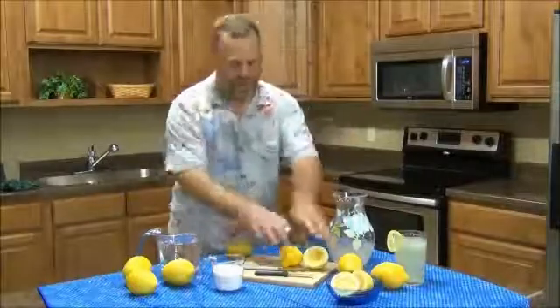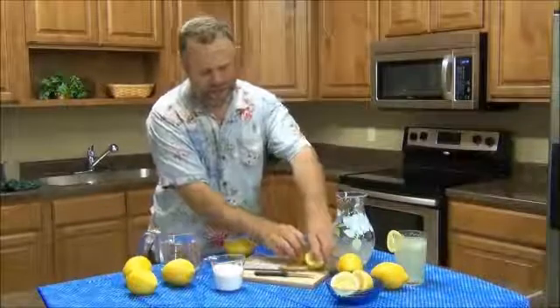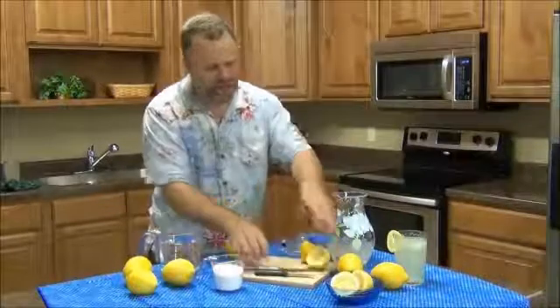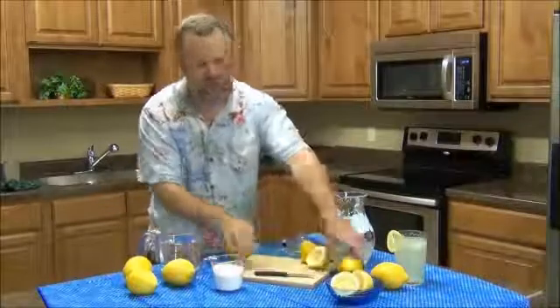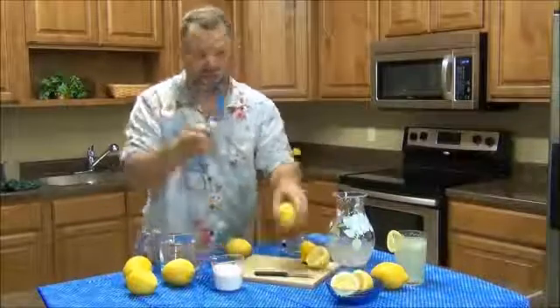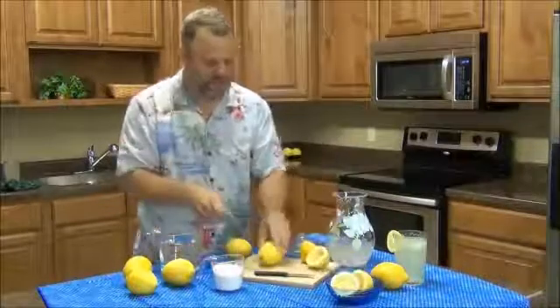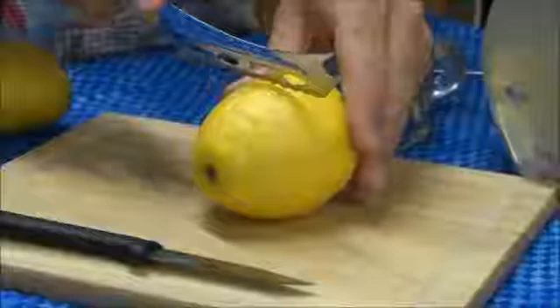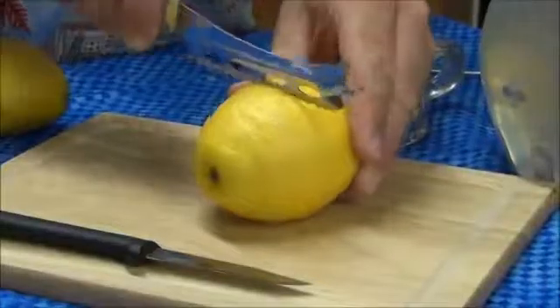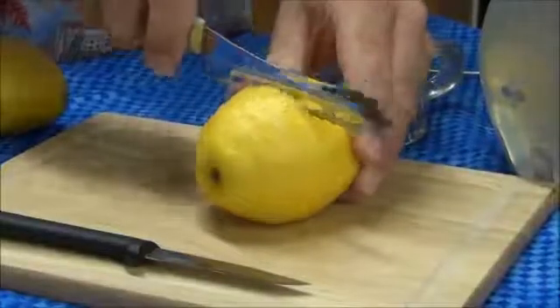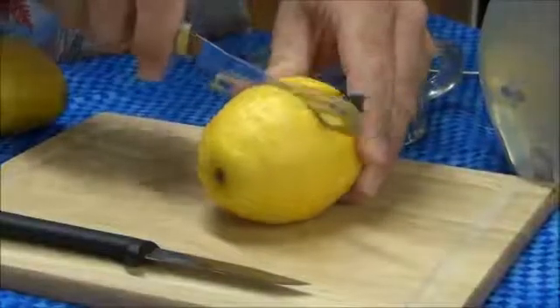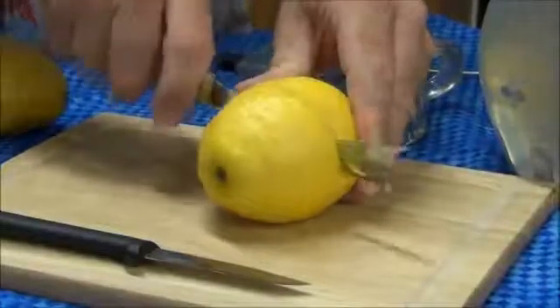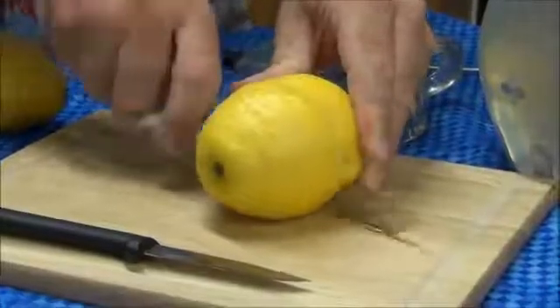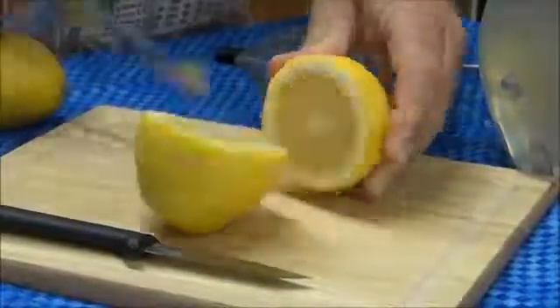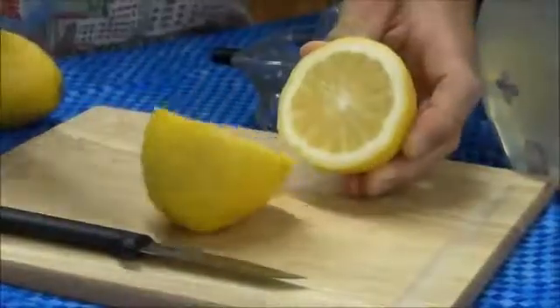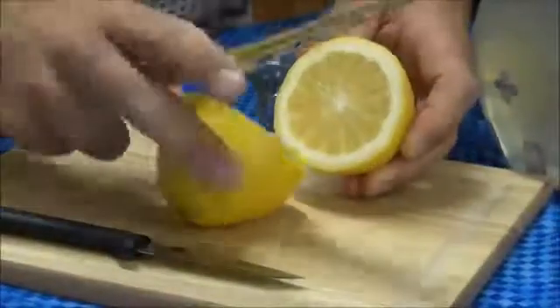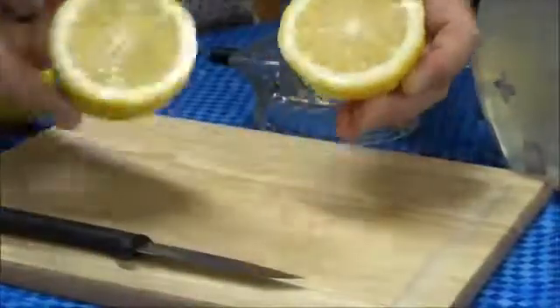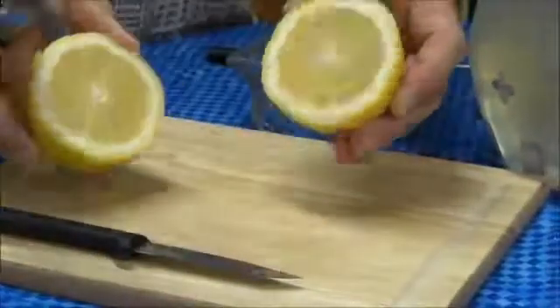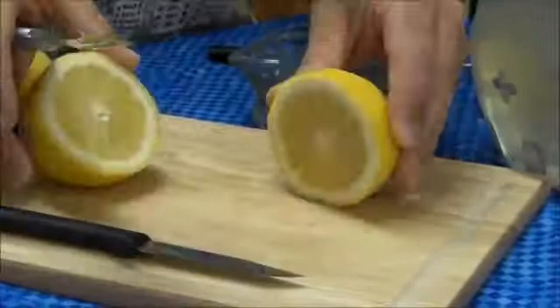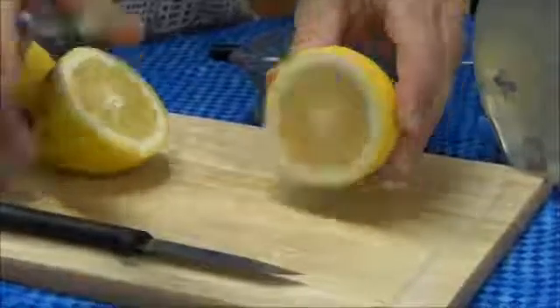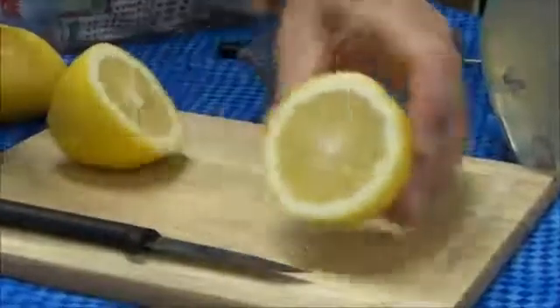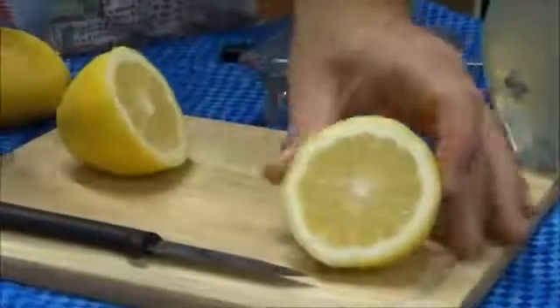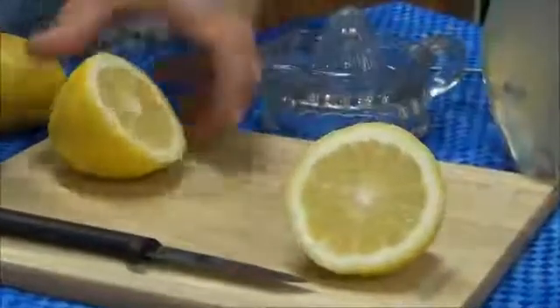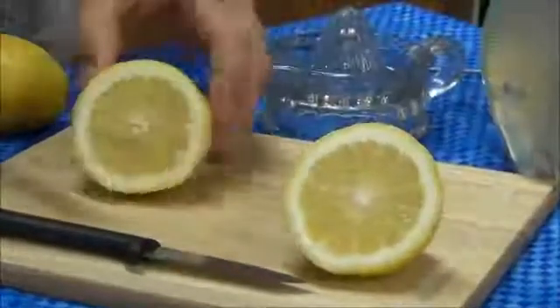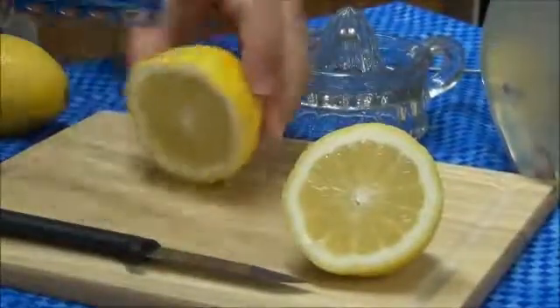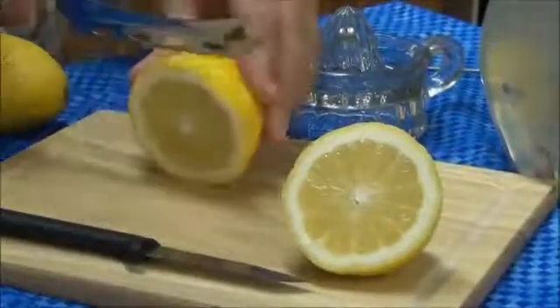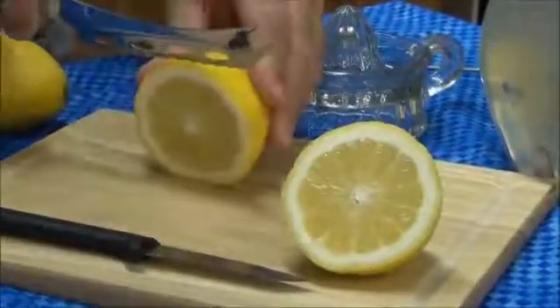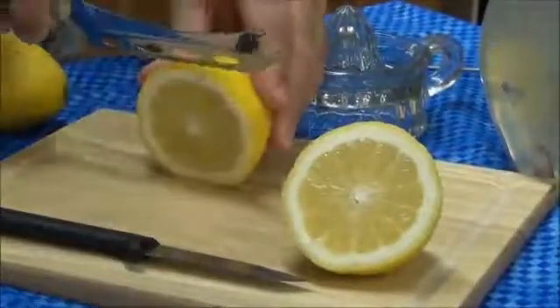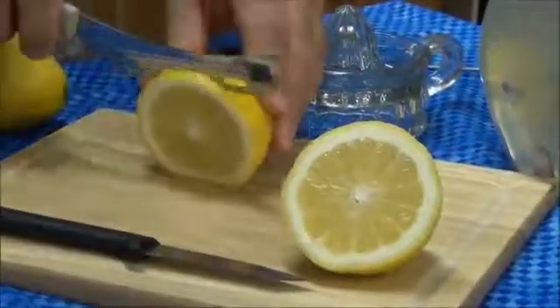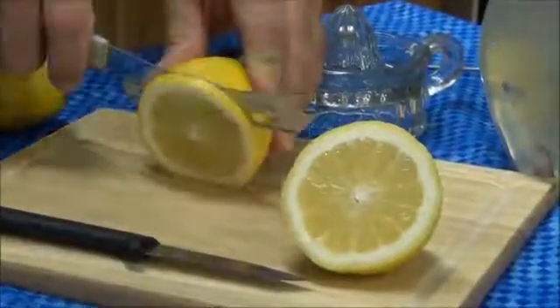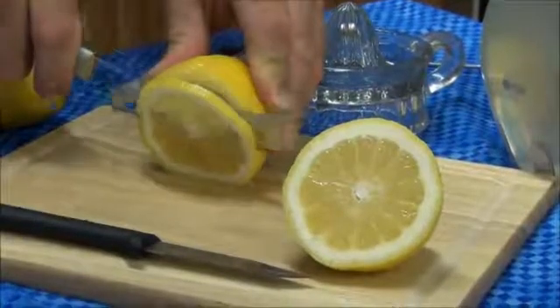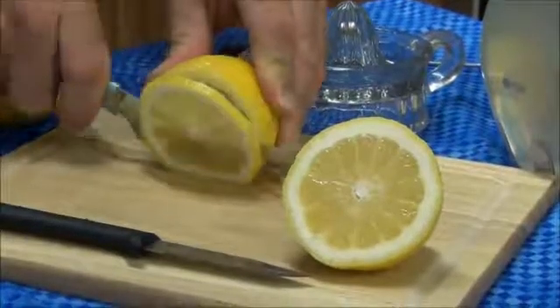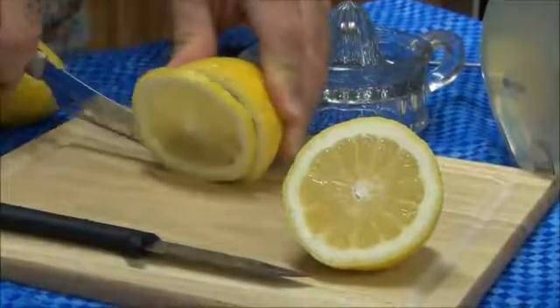I'm going to go ahead and cut a lemon using that cheese knife, just so you can see that this is a little bit longer blade — I think that makes it real nice. And if we were doing lemon wedges, this is what you could do real easily.